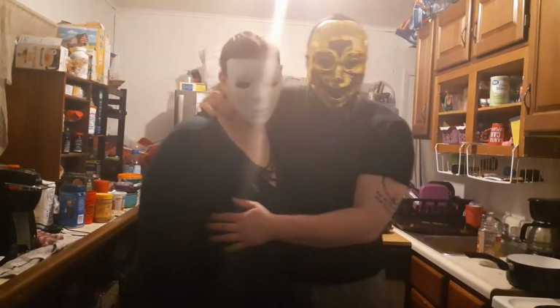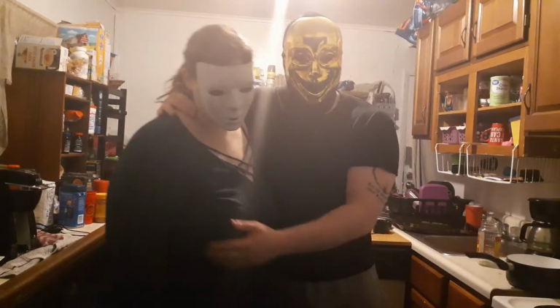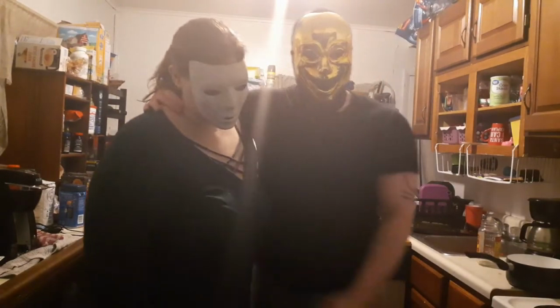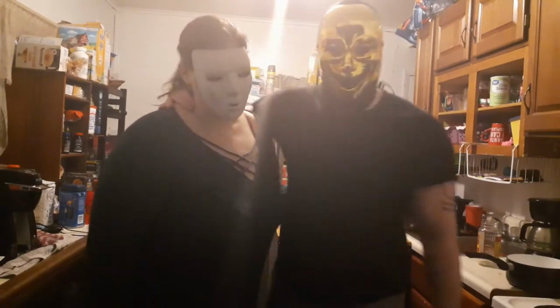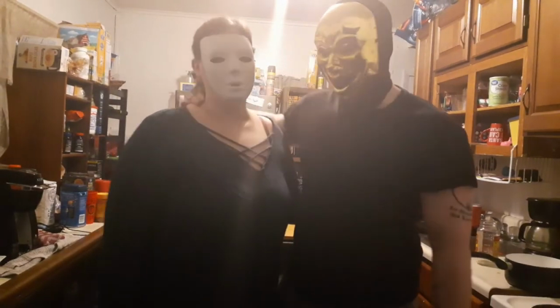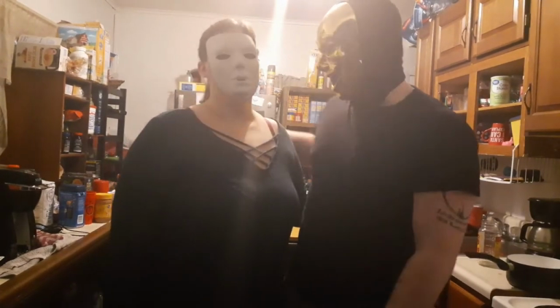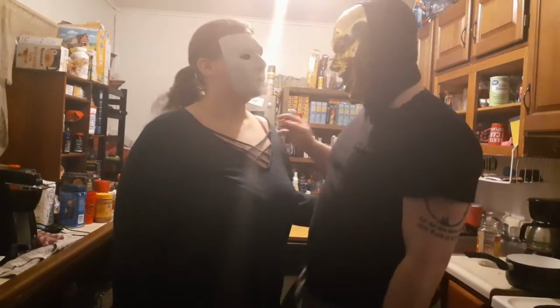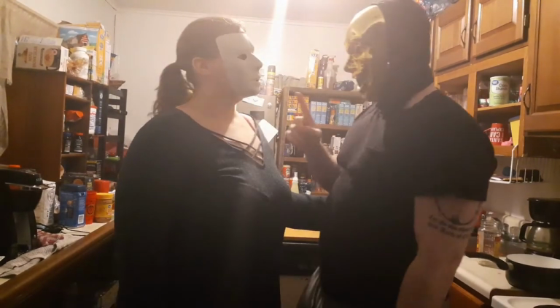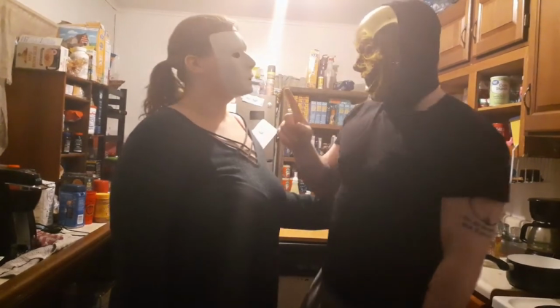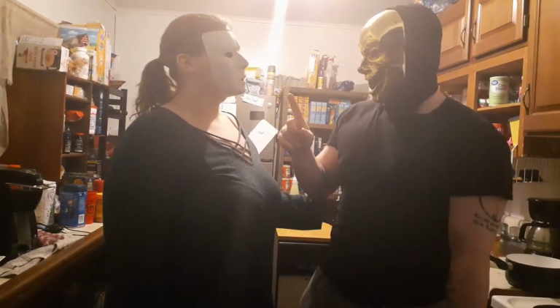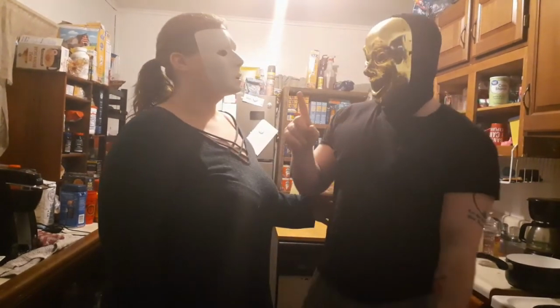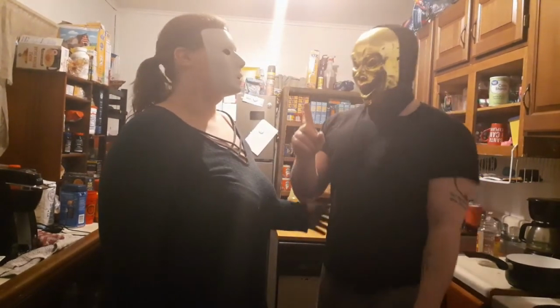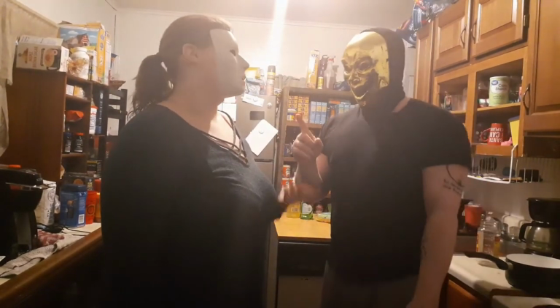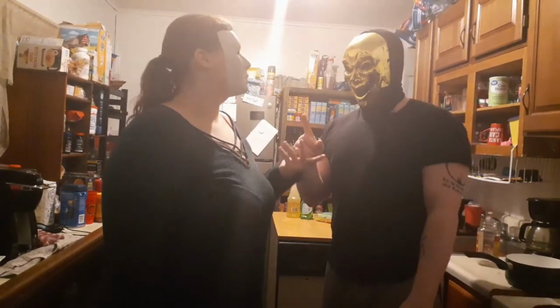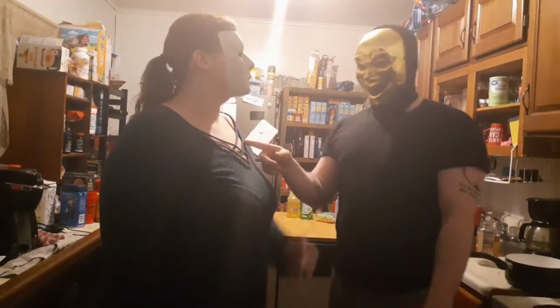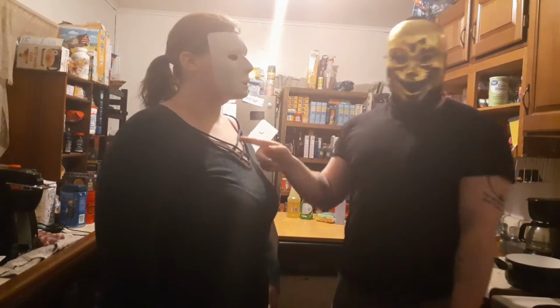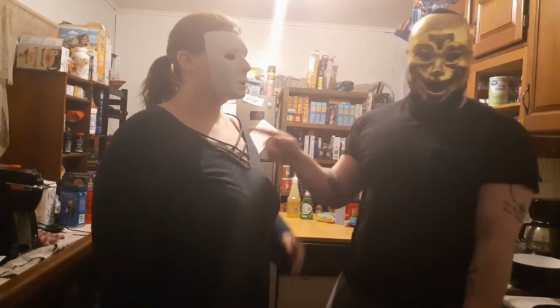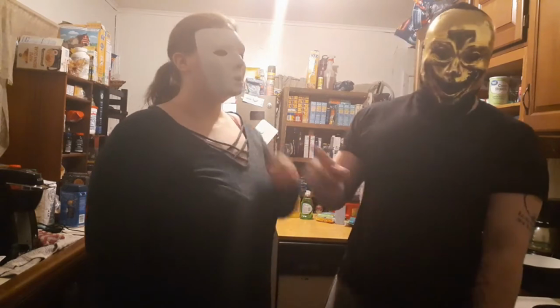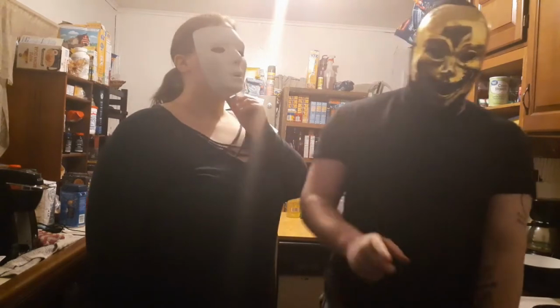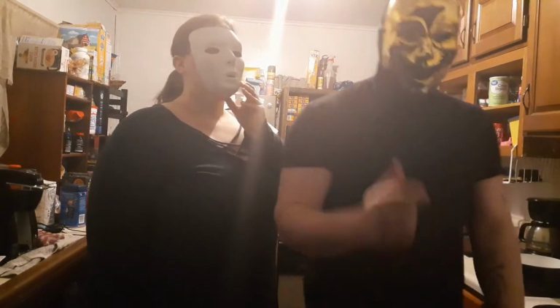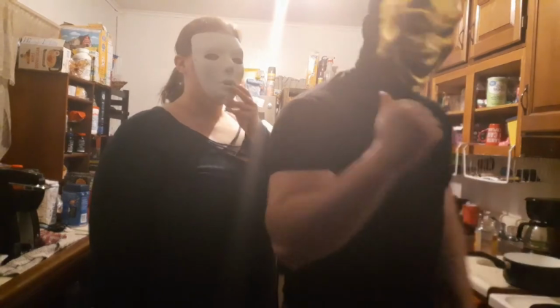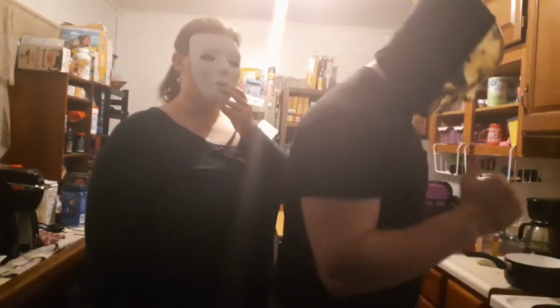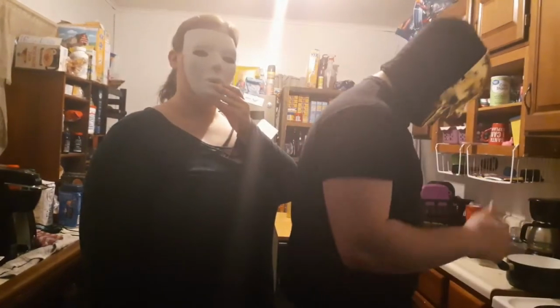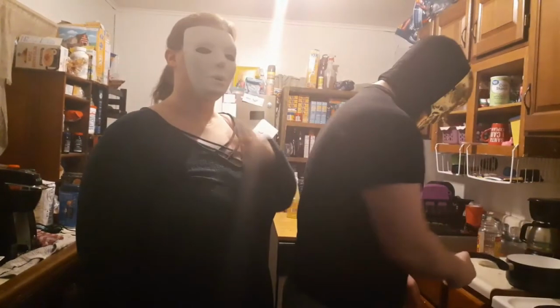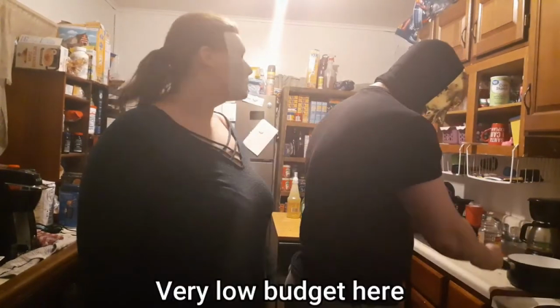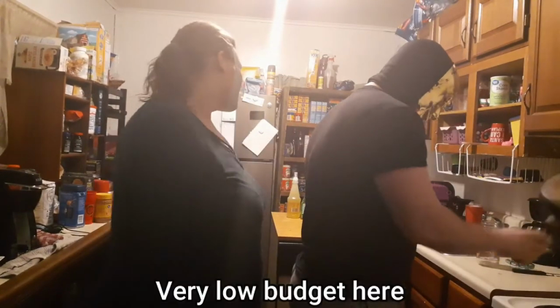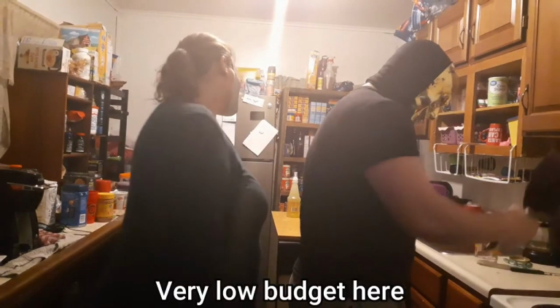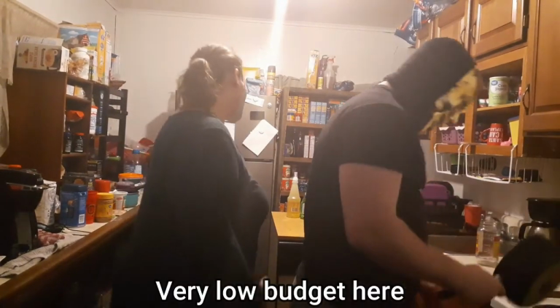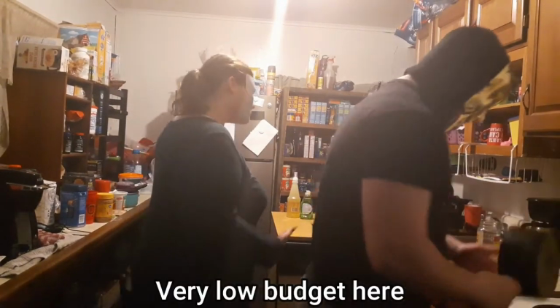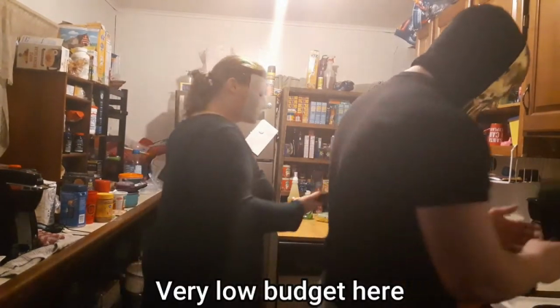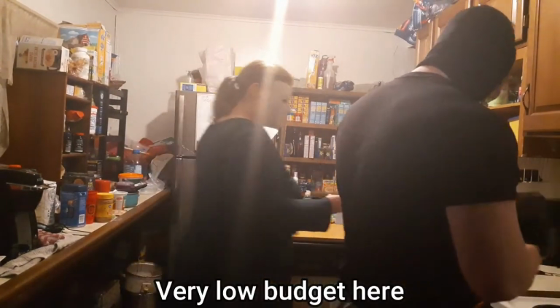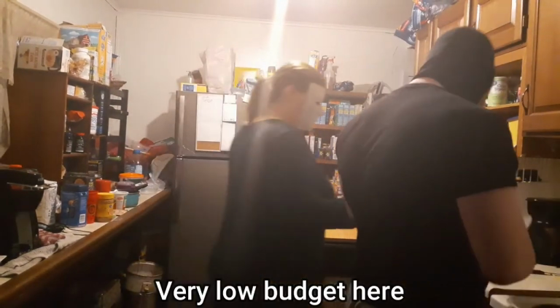I don't think she's ever been in a video — you've been in one, for like half a second. It was like an ice video. She thinks she's wearing the exact same mask, because every one of my guests gets the same mask.